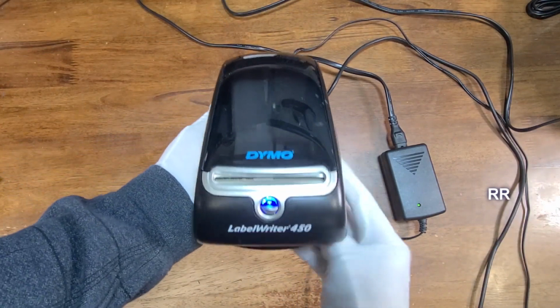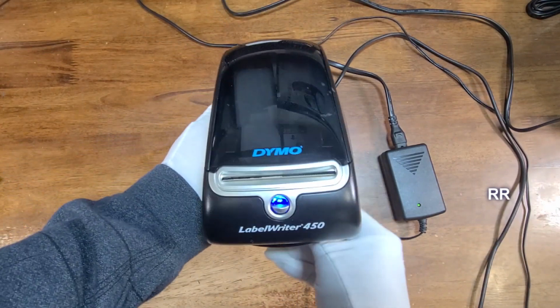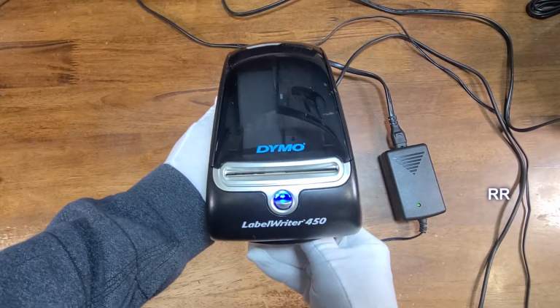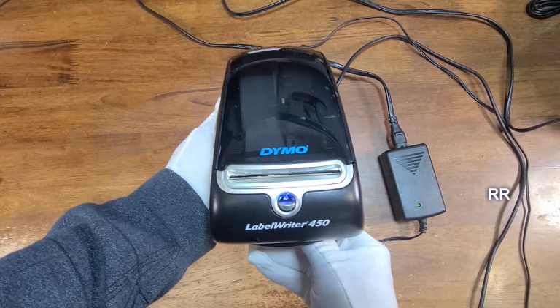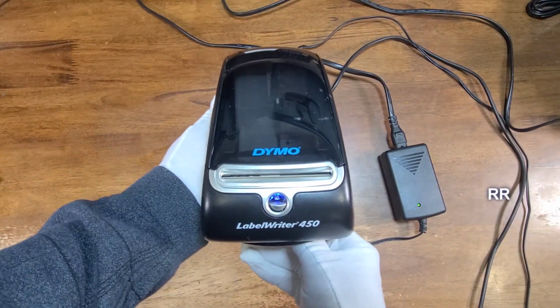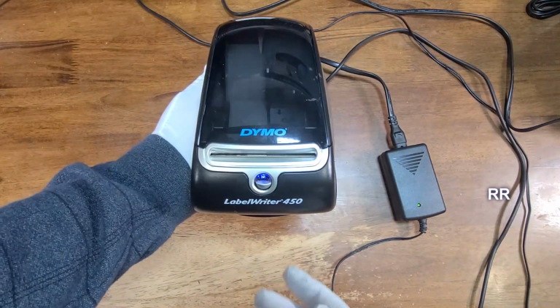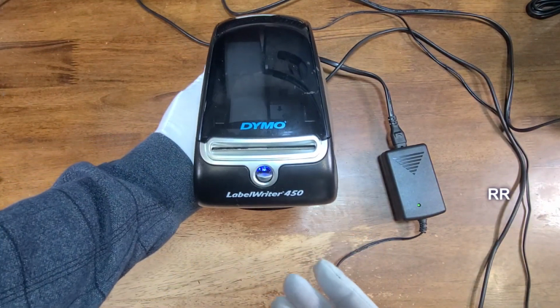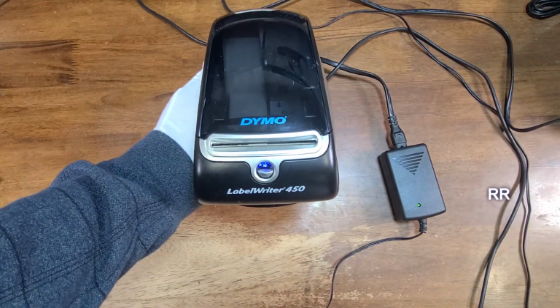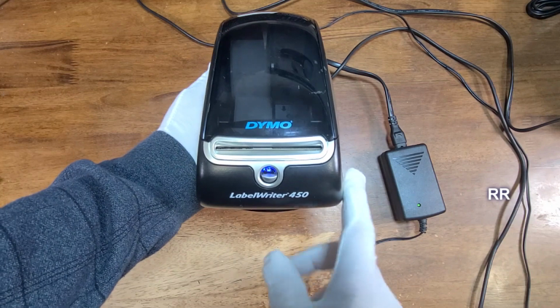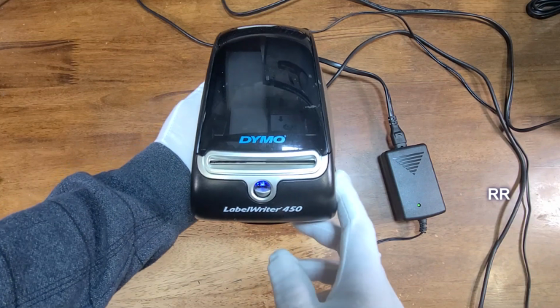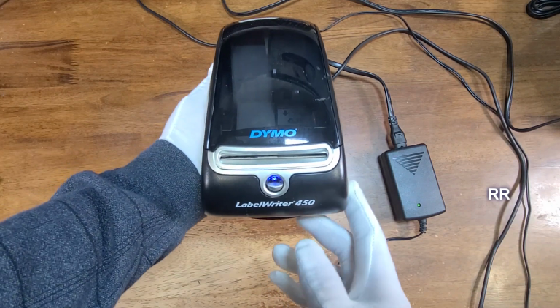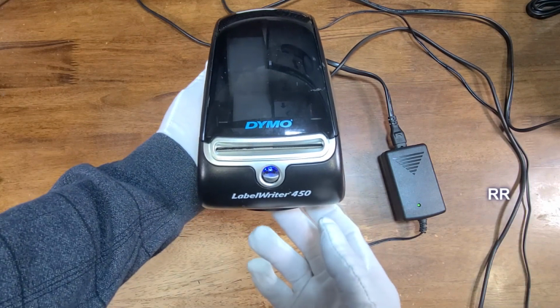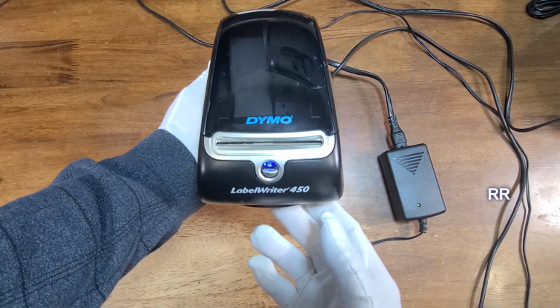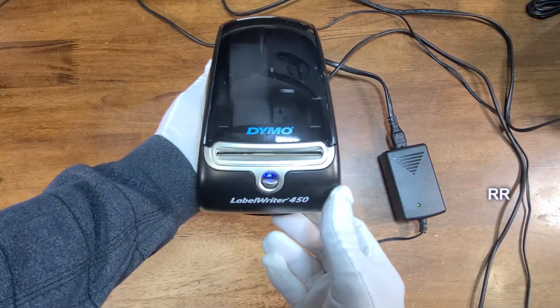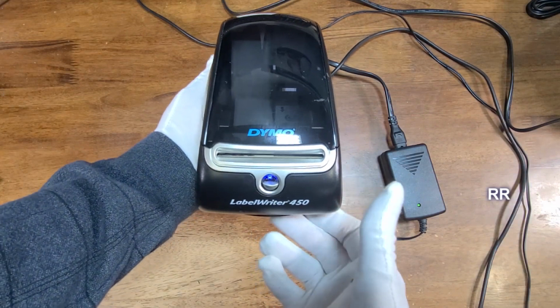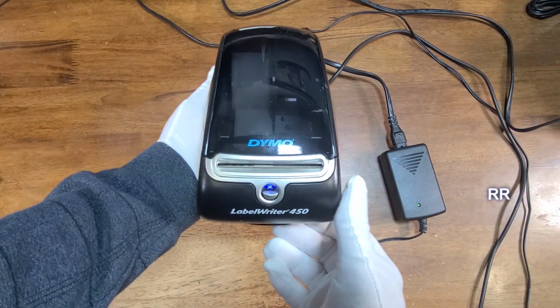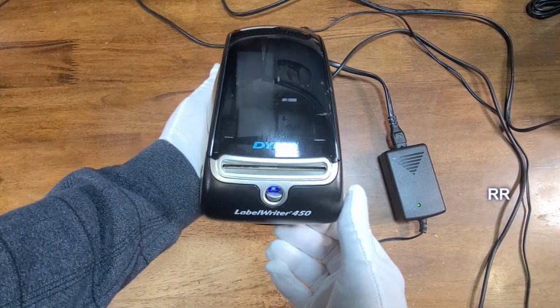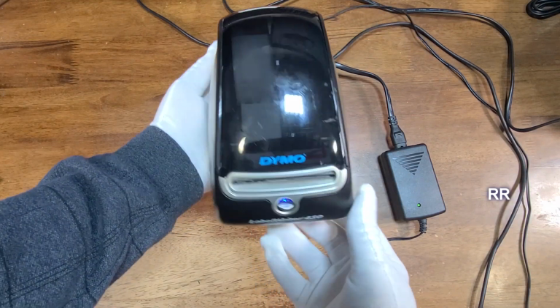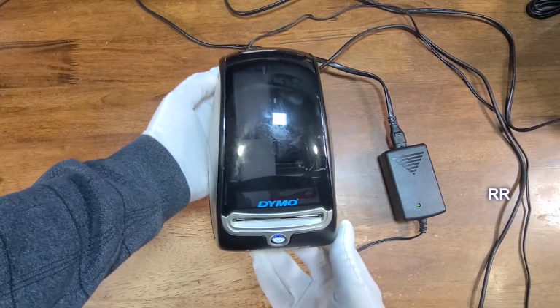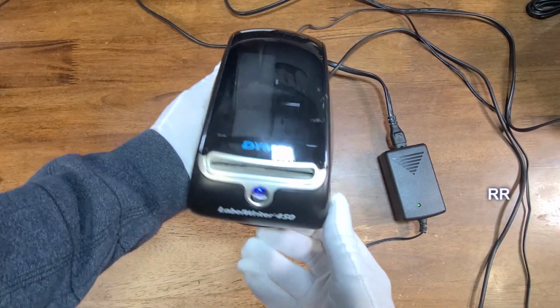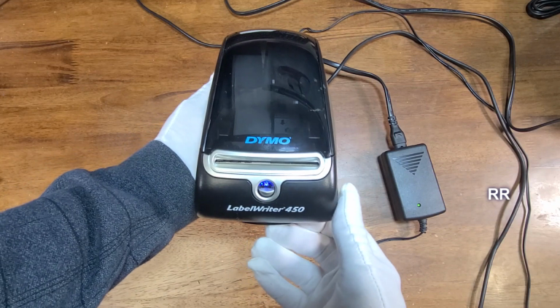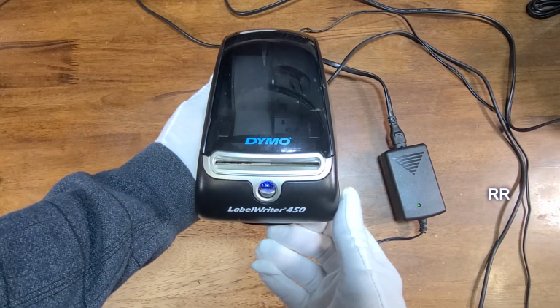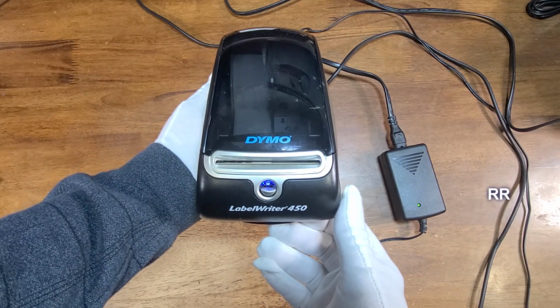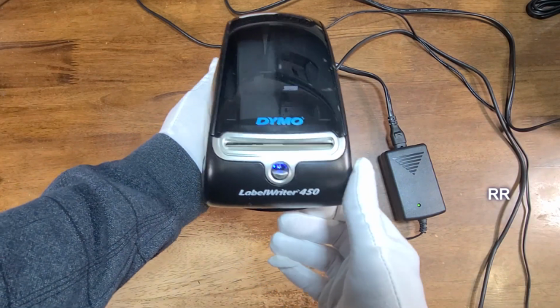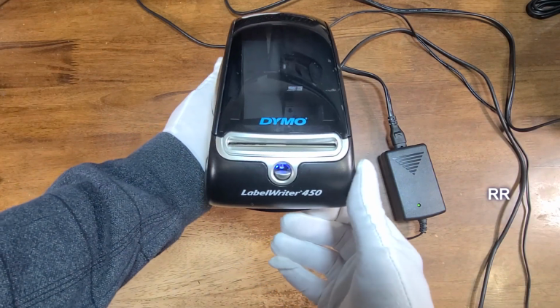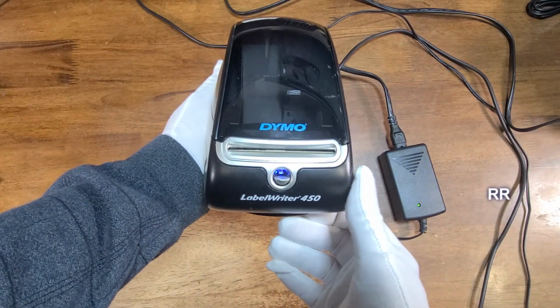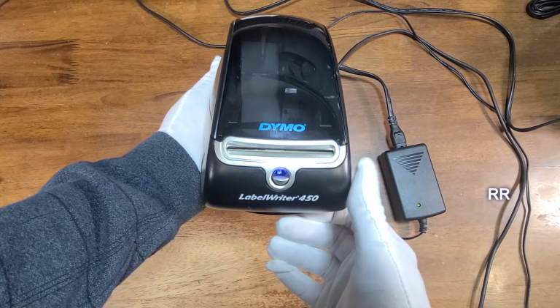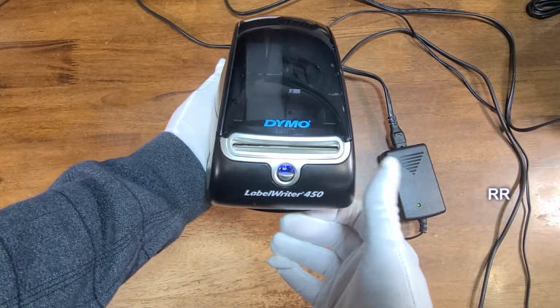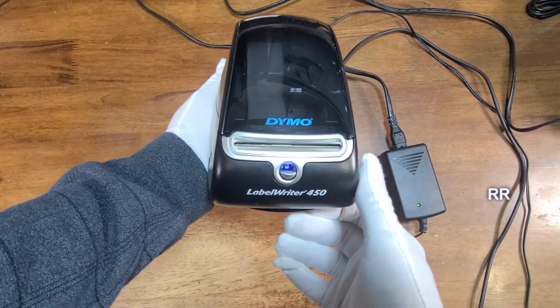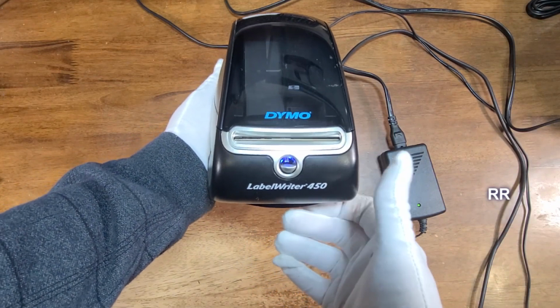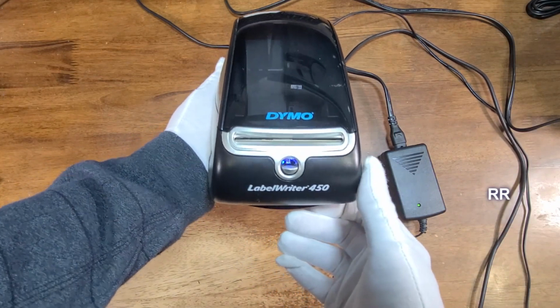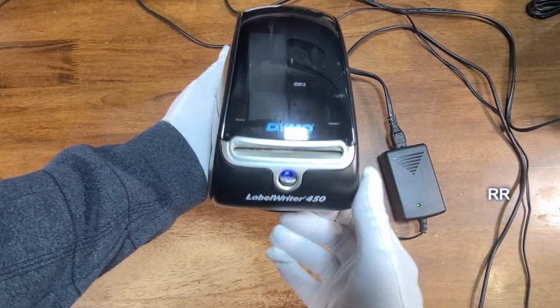It's such a simple device. The software works well, the labels print great, and it's a real convenience — I'm able to do so many in a short period of time. It doesn't take up a lot of space on the desk and it's been pretty reliable so far. This is the DYMO LabelWriter 450.